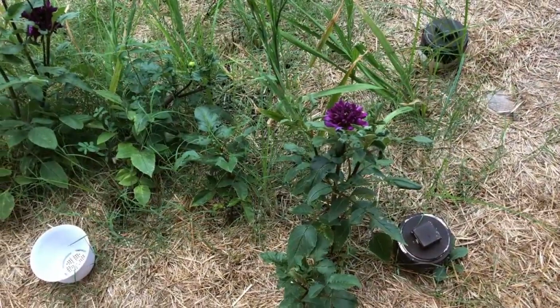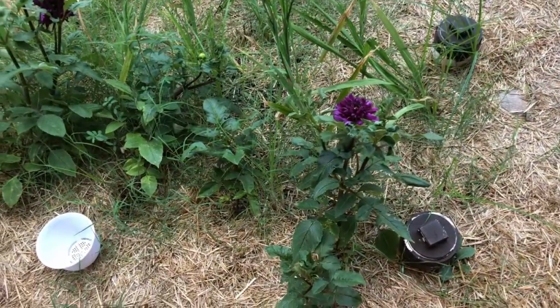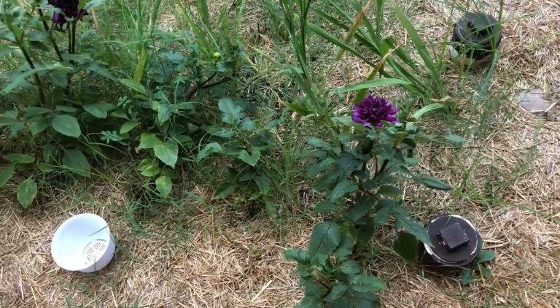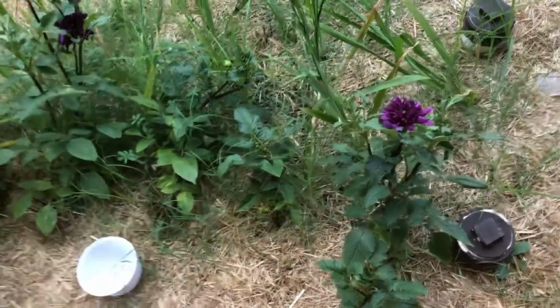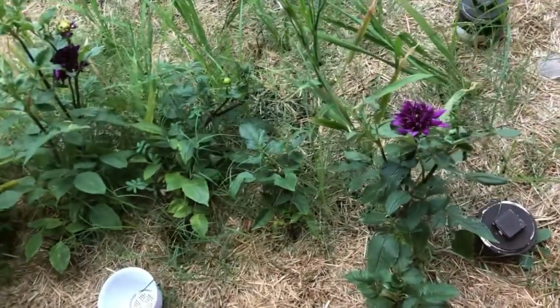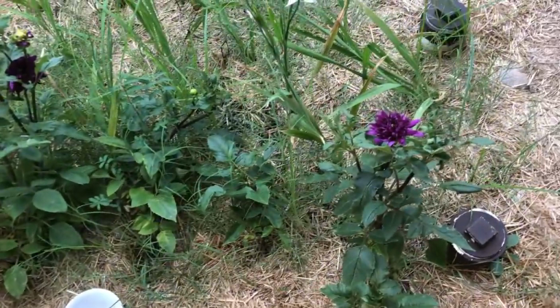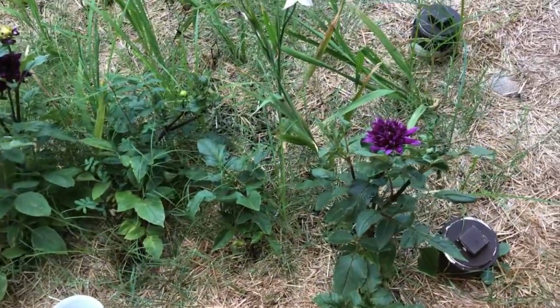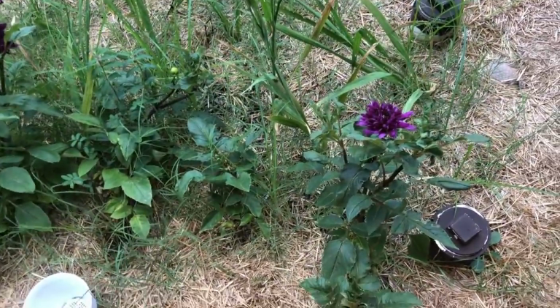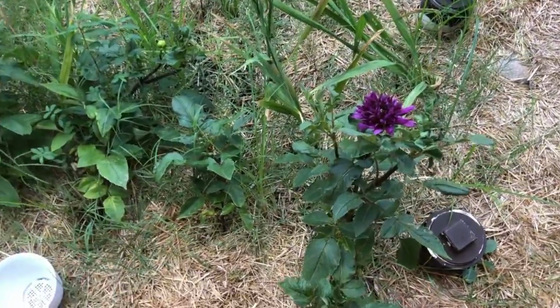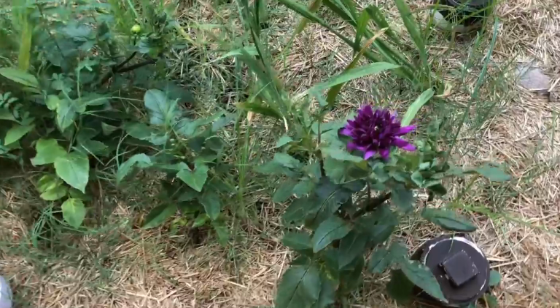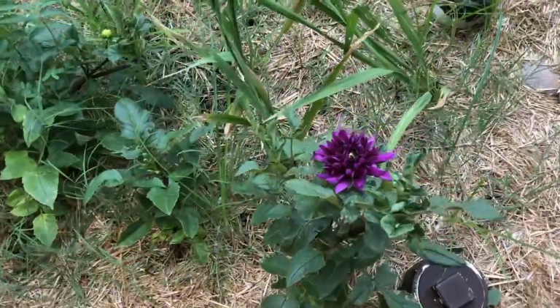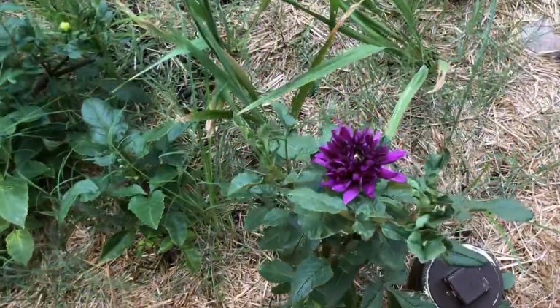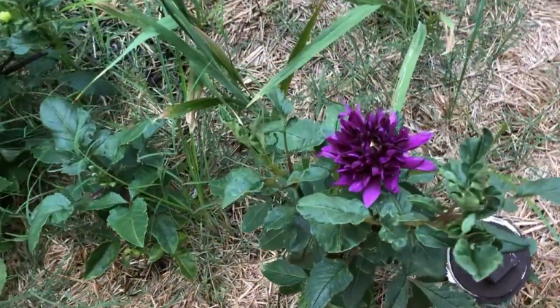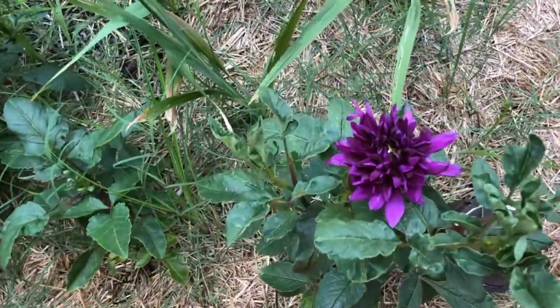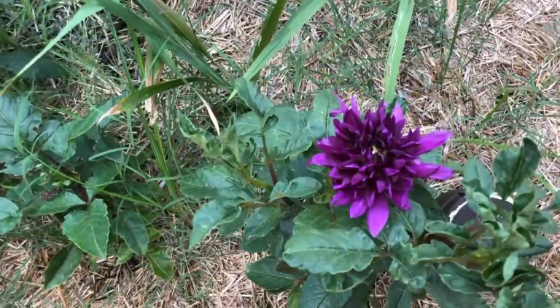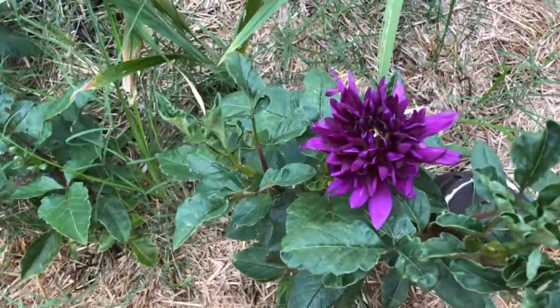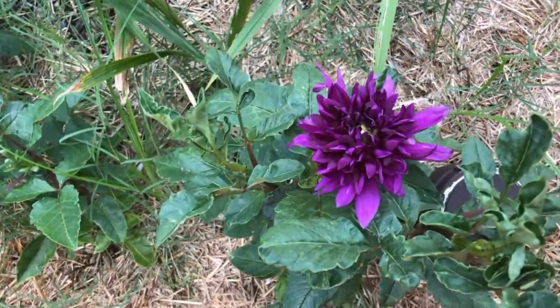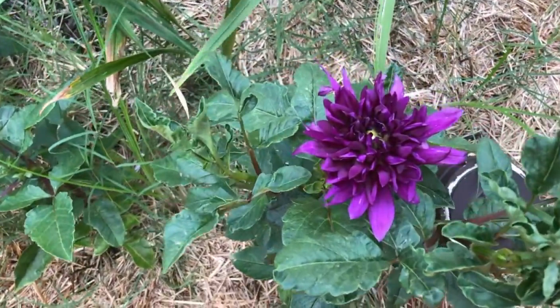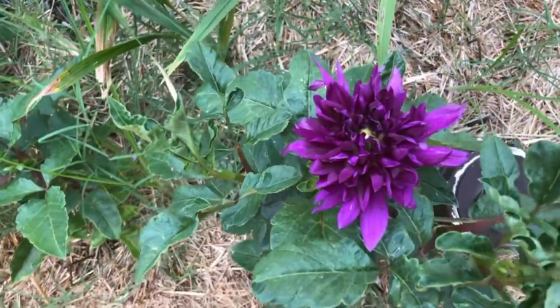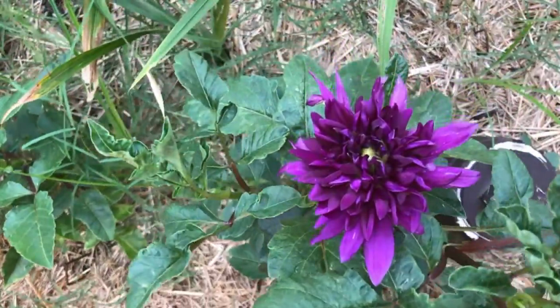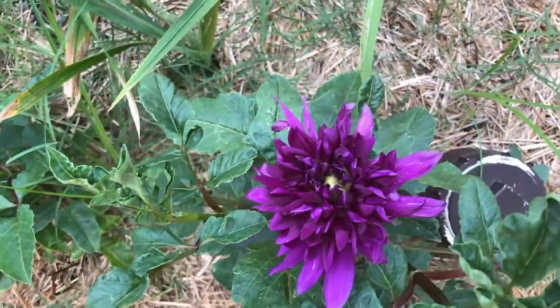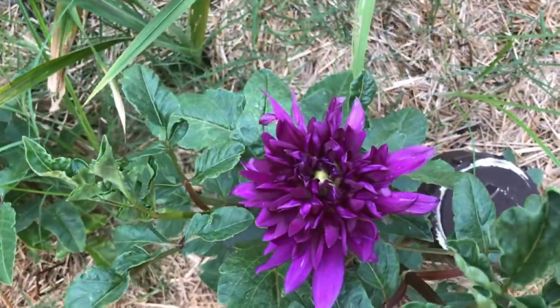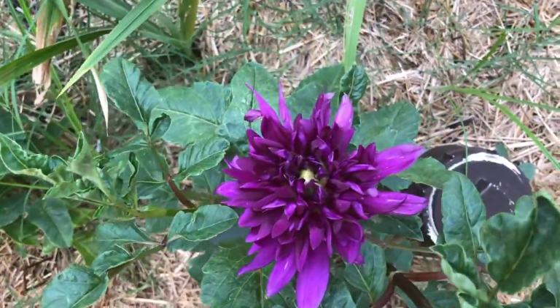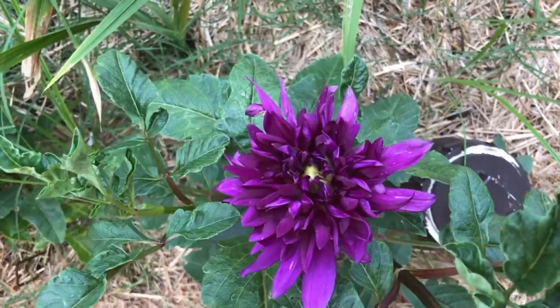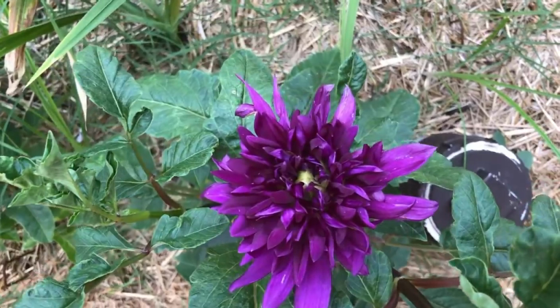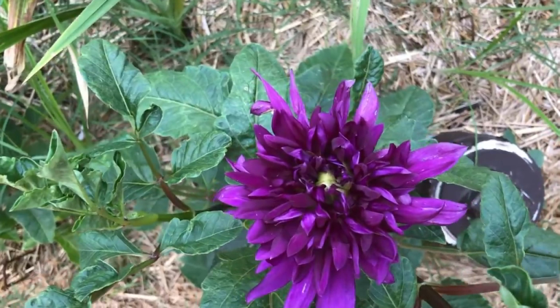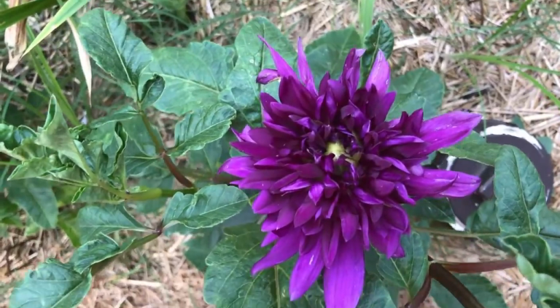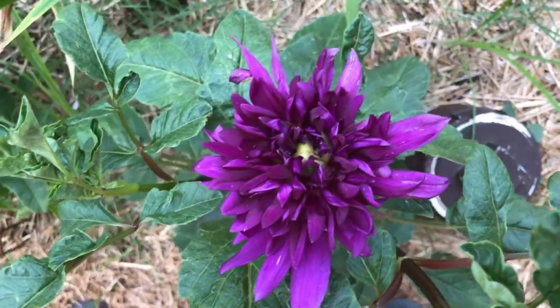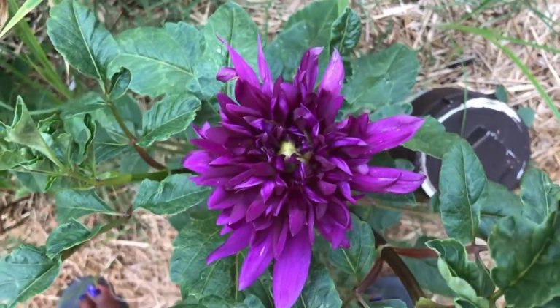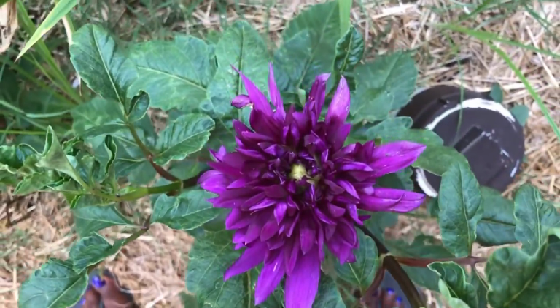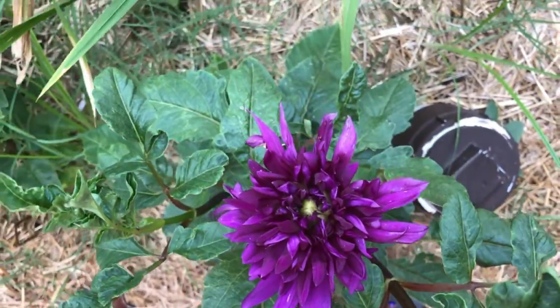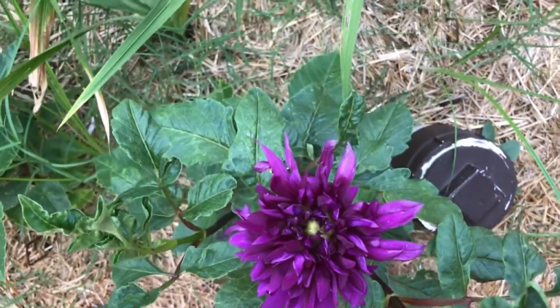Tucker and I have been waiting so patiently to get some blooms on these flowers, and look at that beautiful dahlias! Oh my goodness.